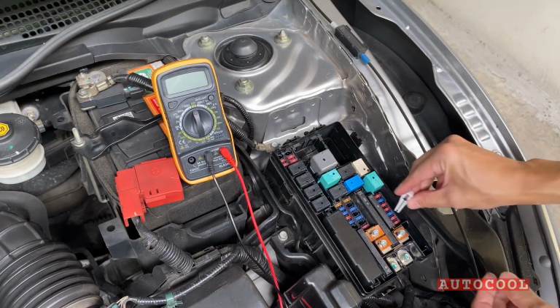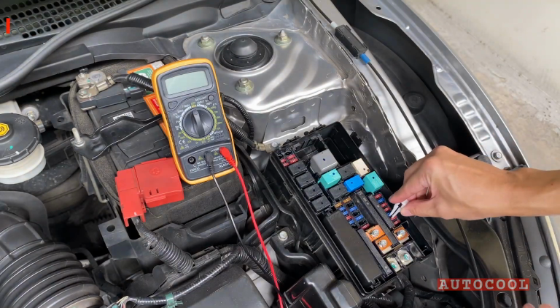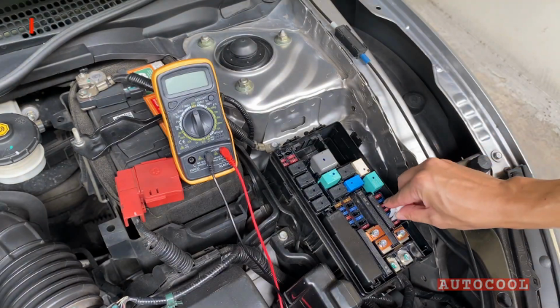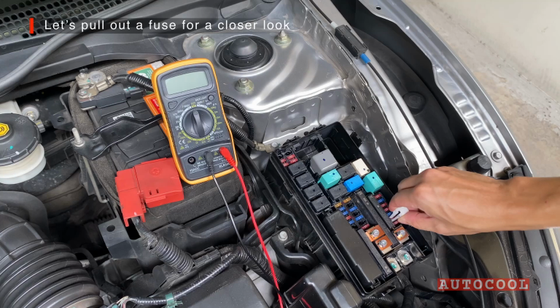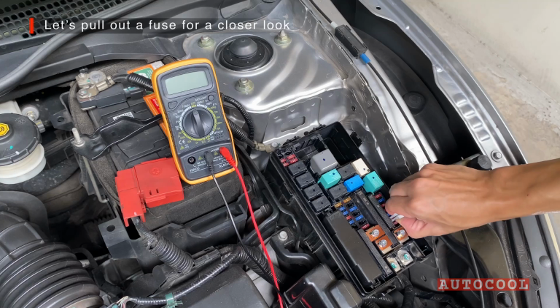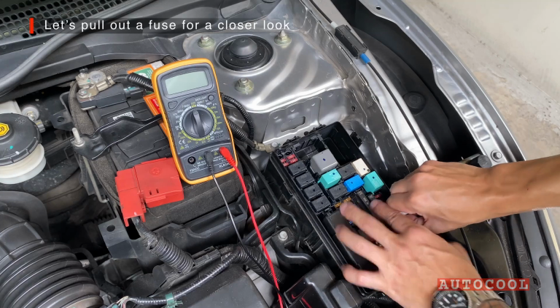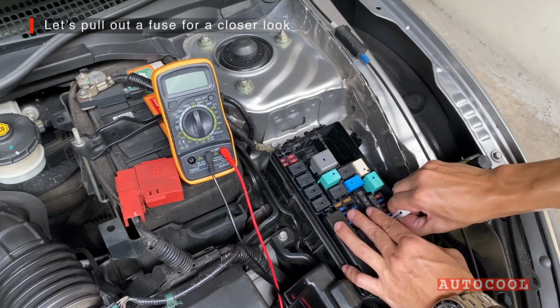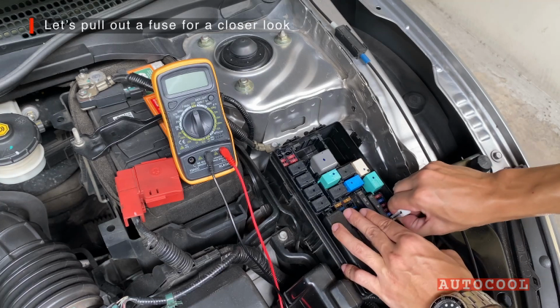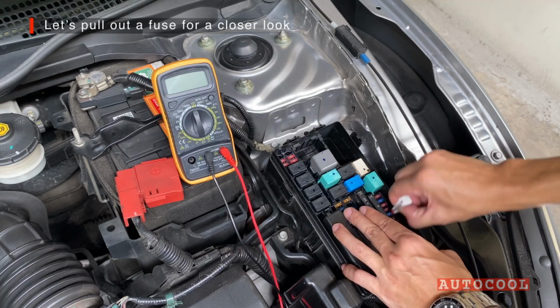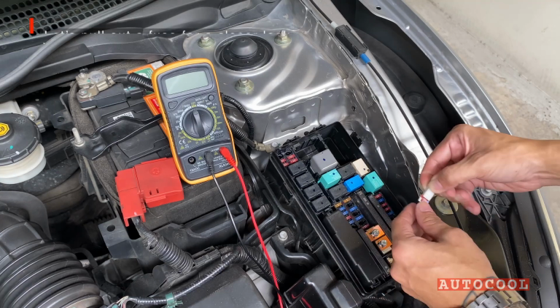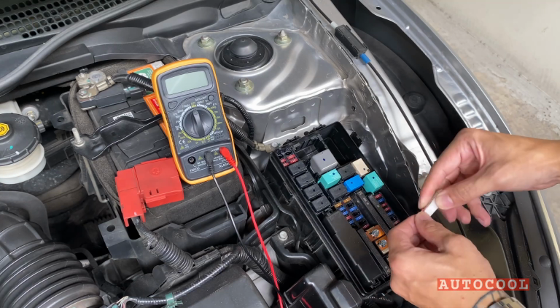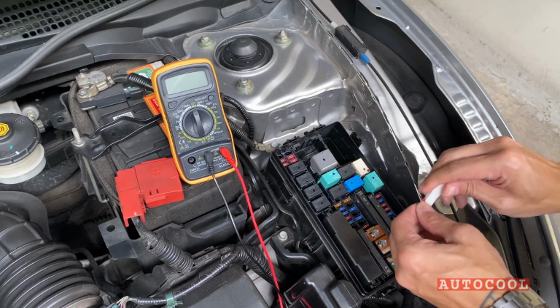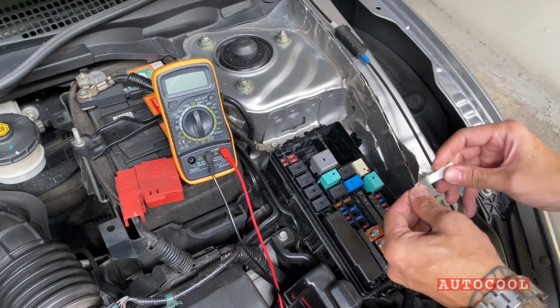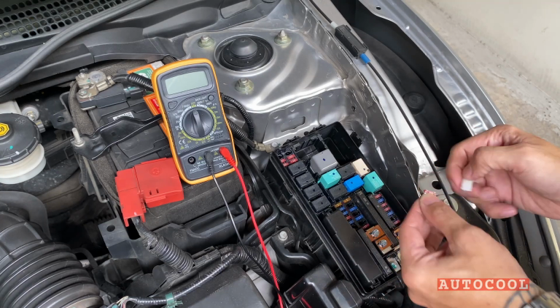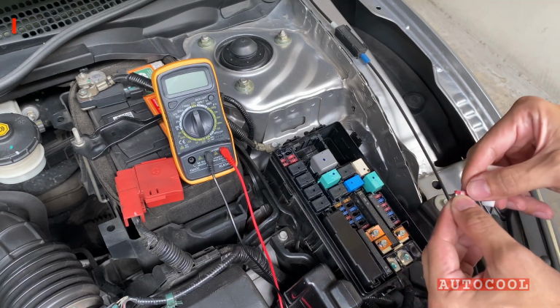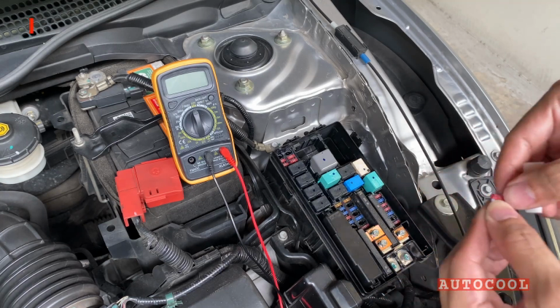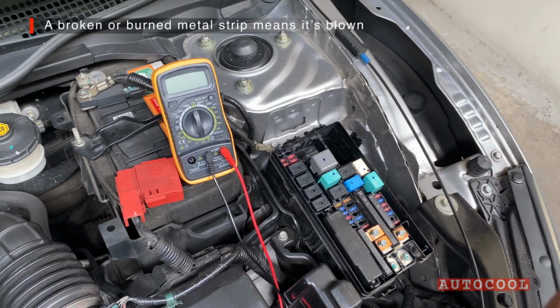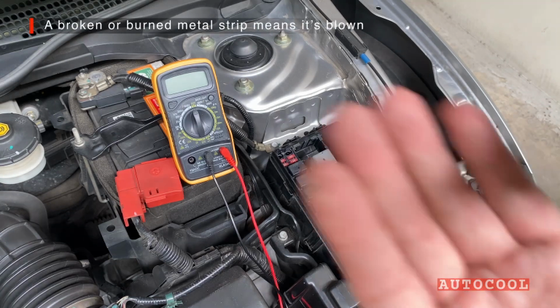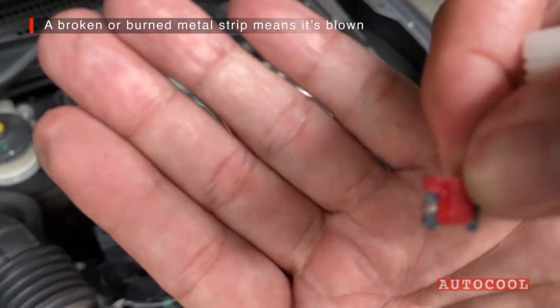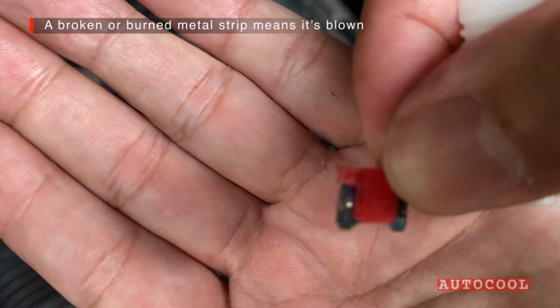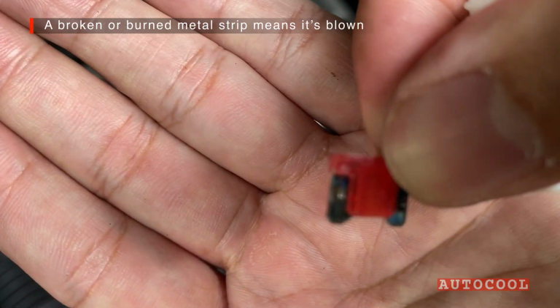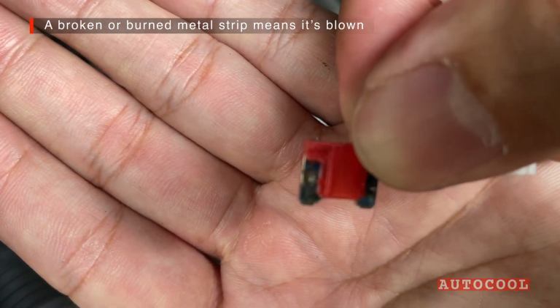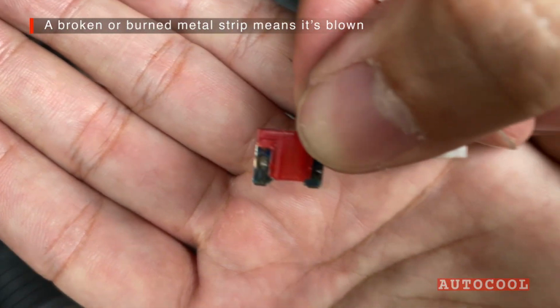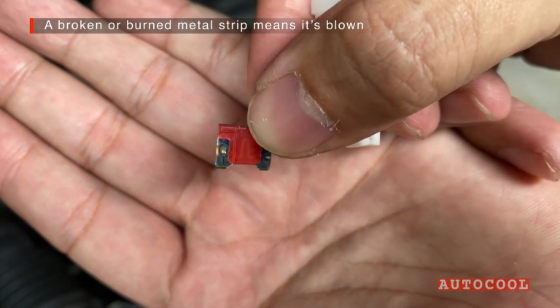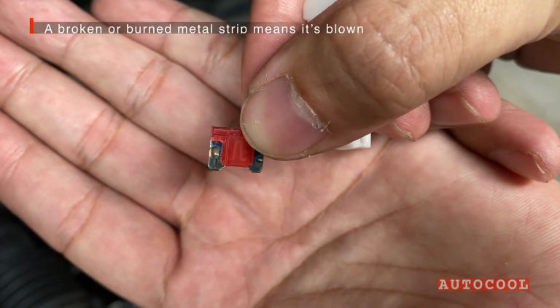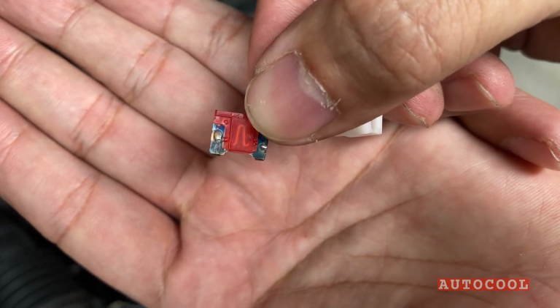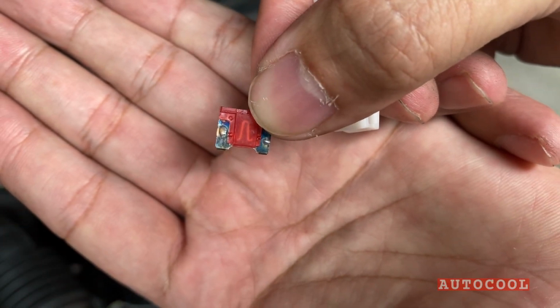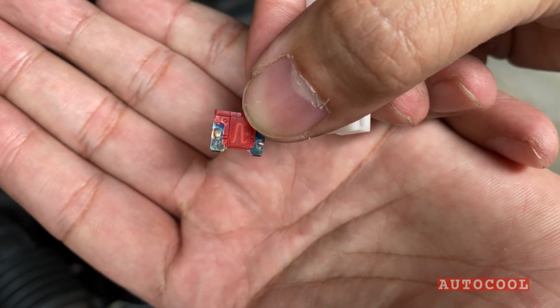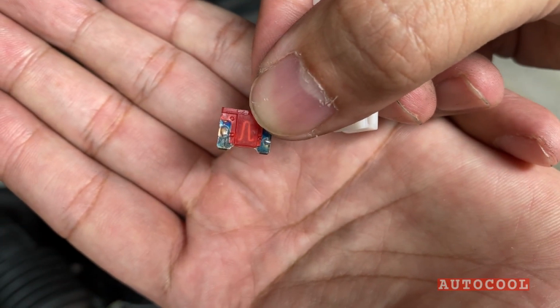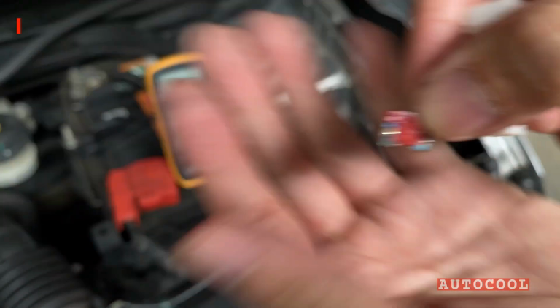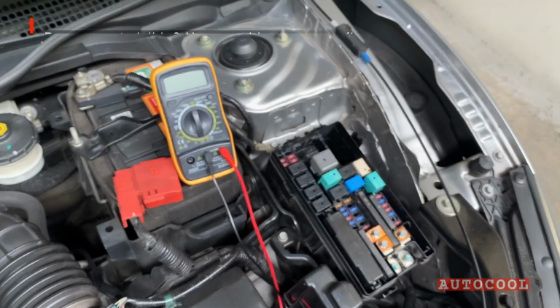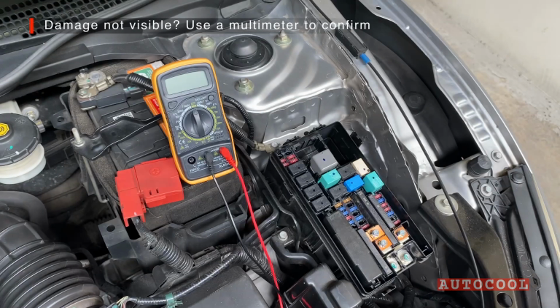Let's pull one out so you can see it up close. You can do a quick visual check — if the metal strip inside is broken or burned, the fuse is blown. But sometimes the damage isn't obvious.